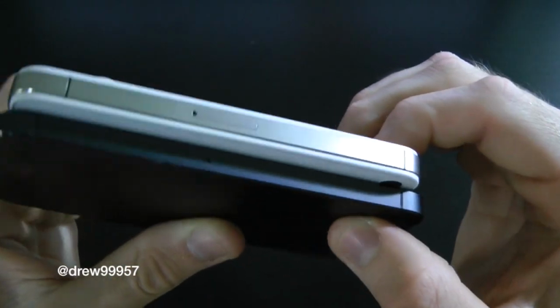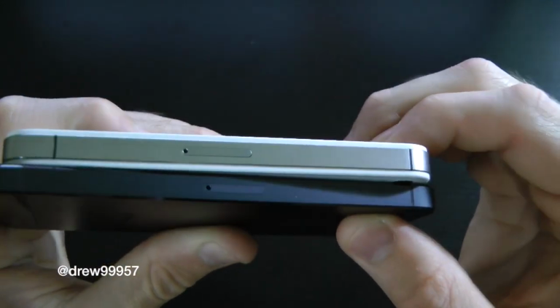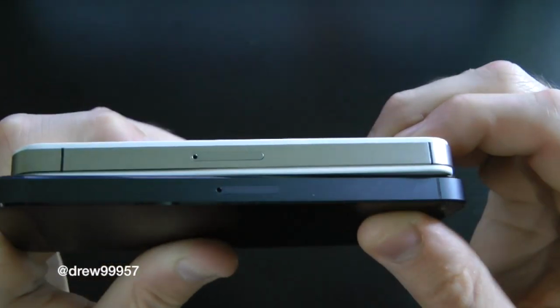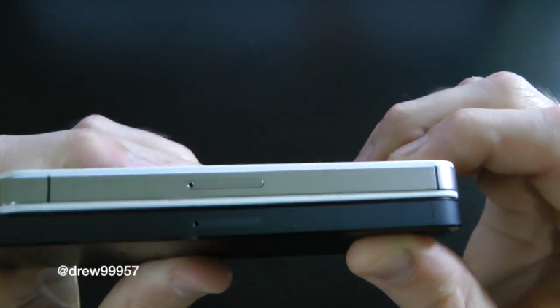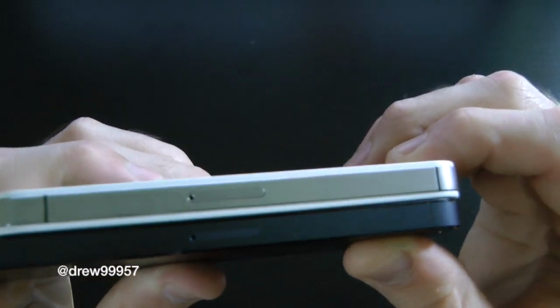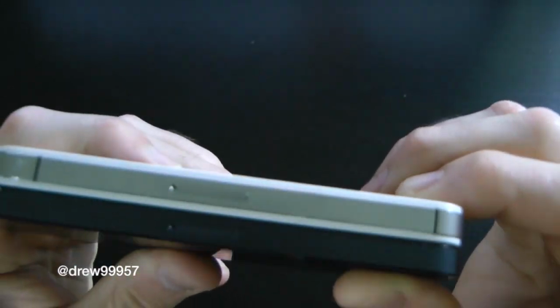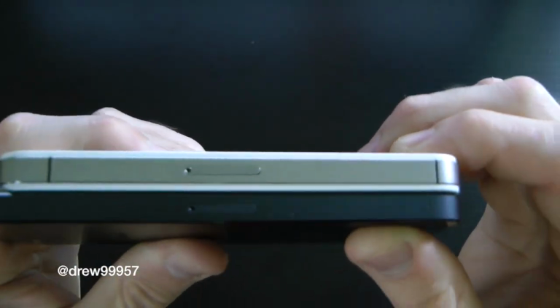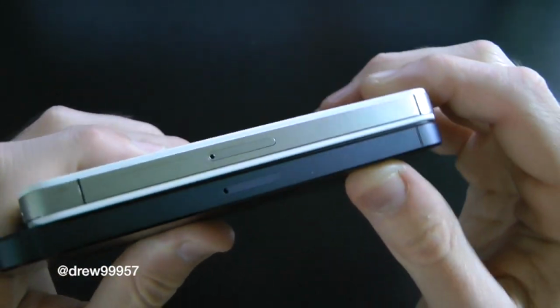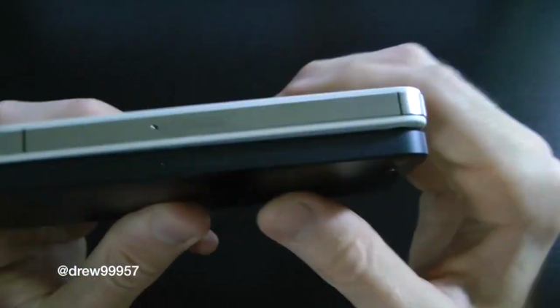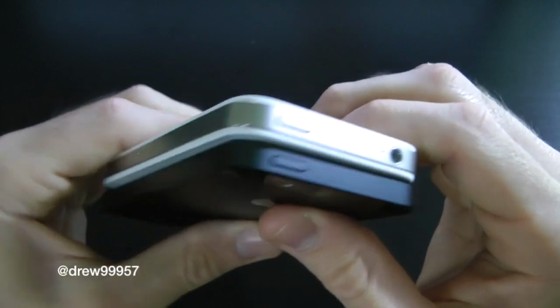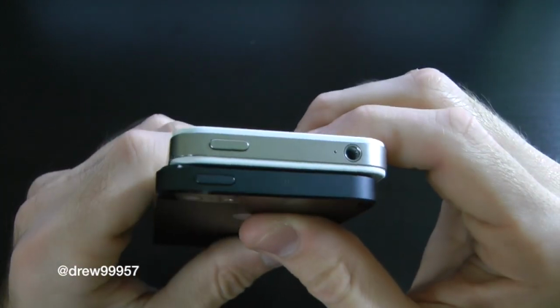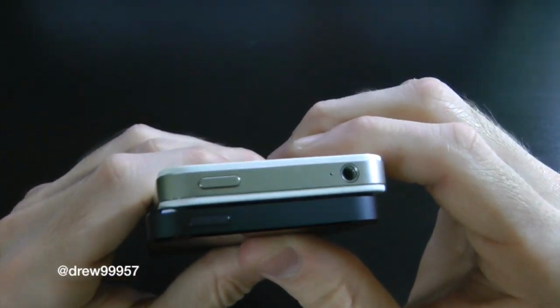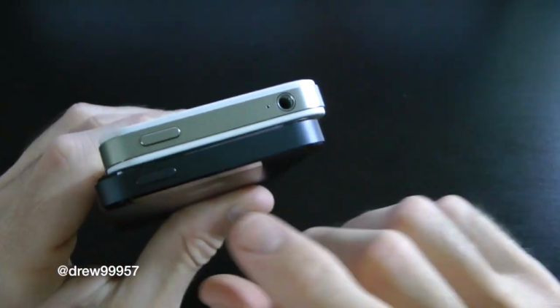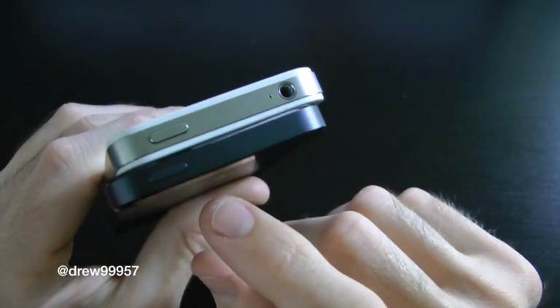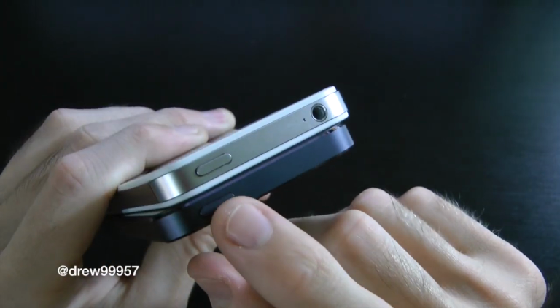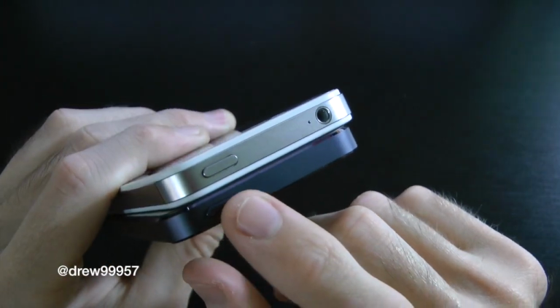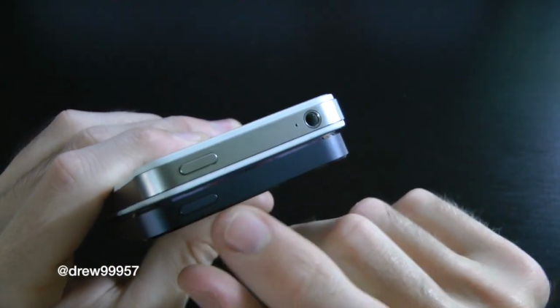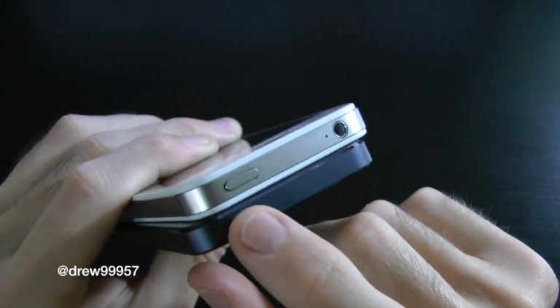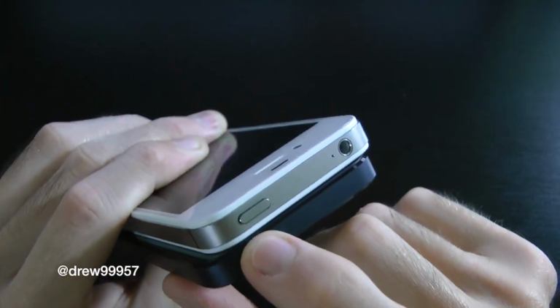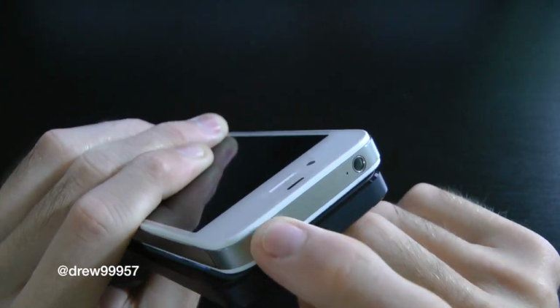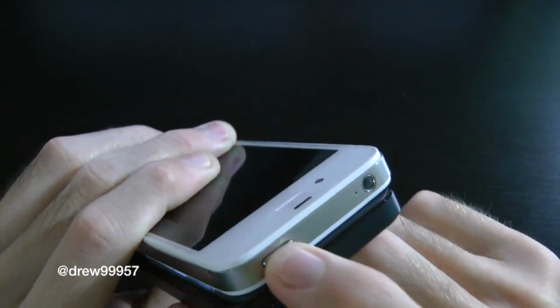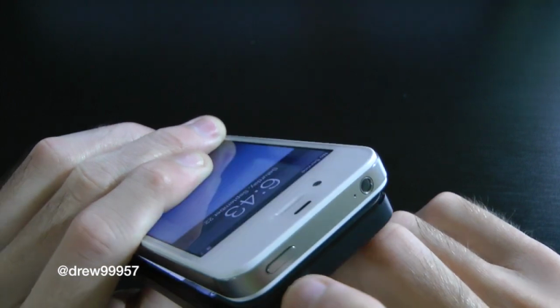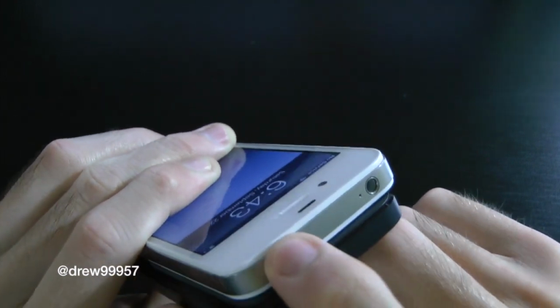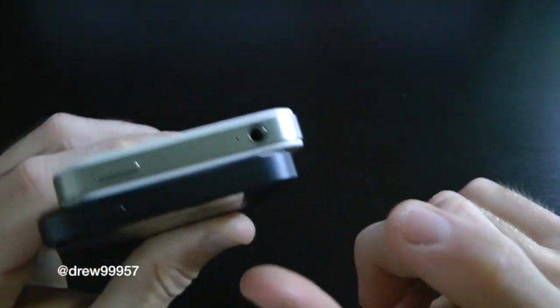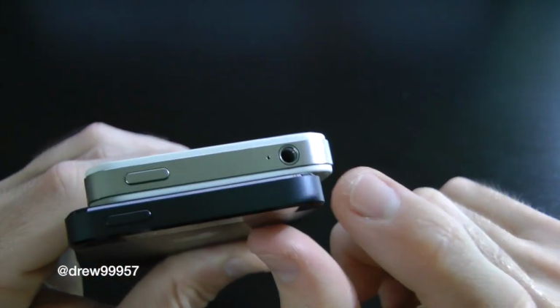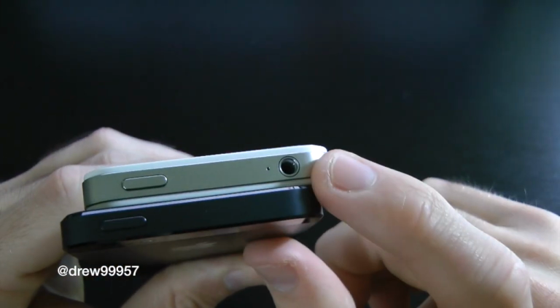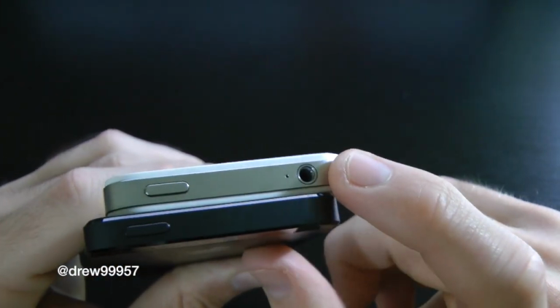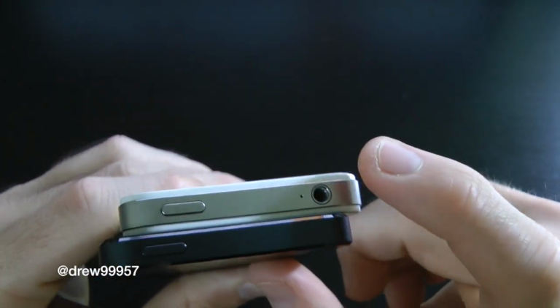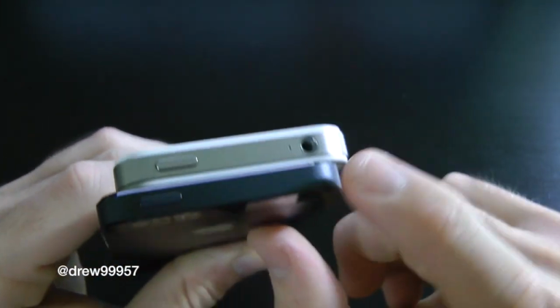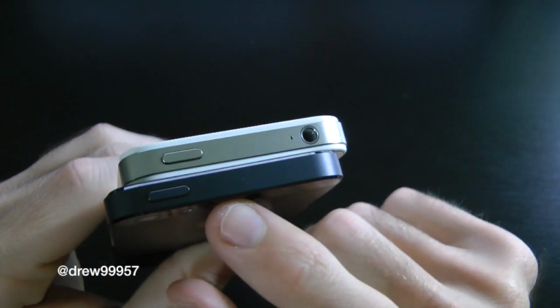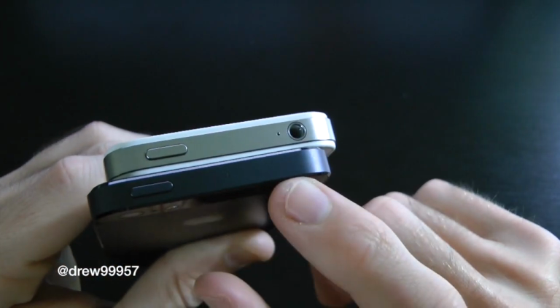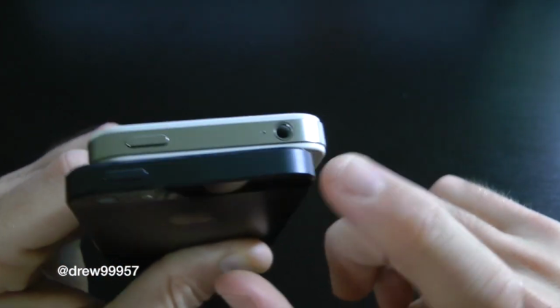On the side we have our SIM trays, which are a little bit smaller. Up at the top we have our power buttons — the power buttons are the same with a nice tactile feel. Over here we also have the headphone jack and microphone, and then on the other side there is nothing.